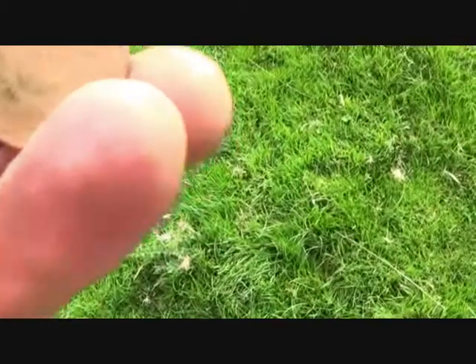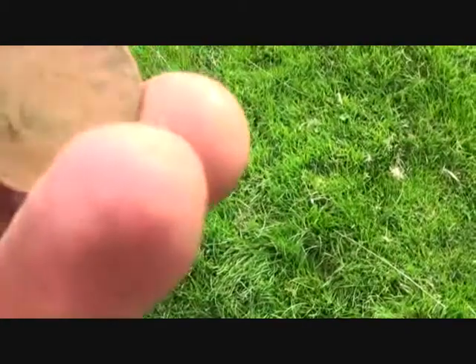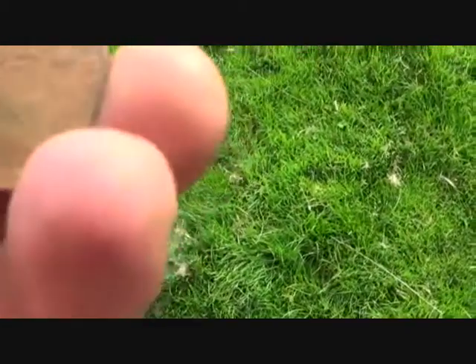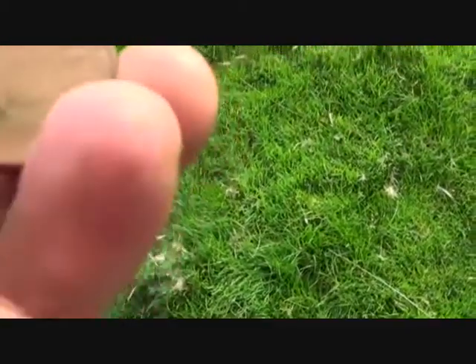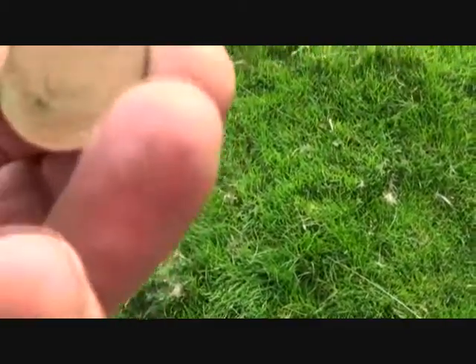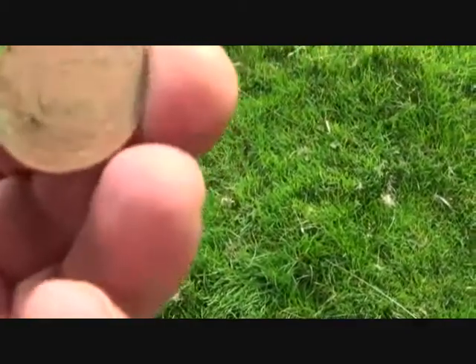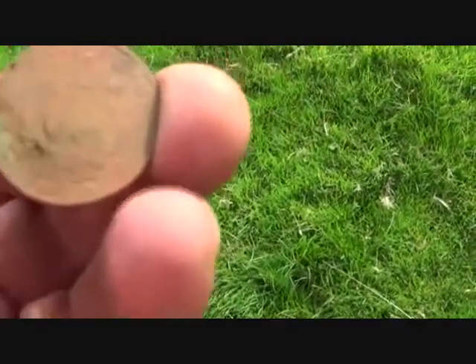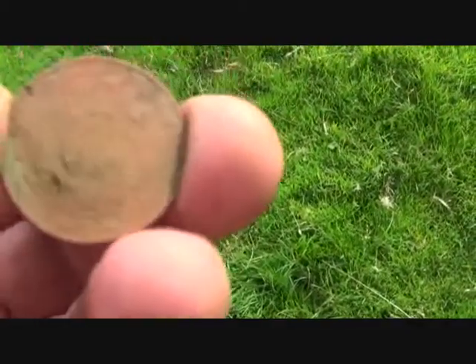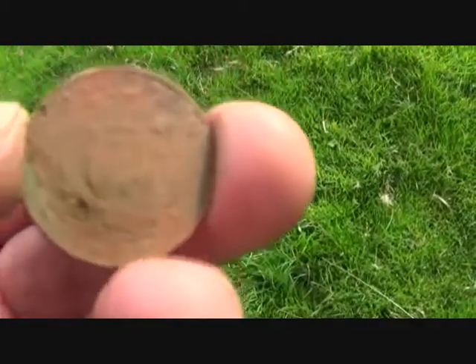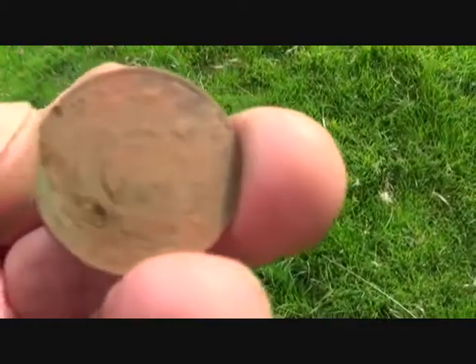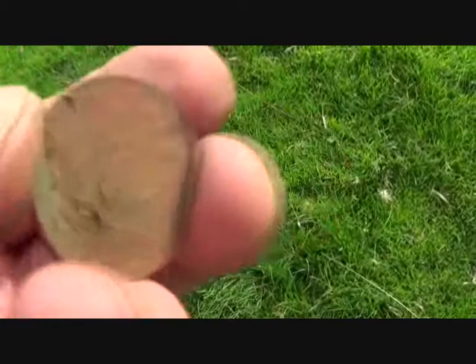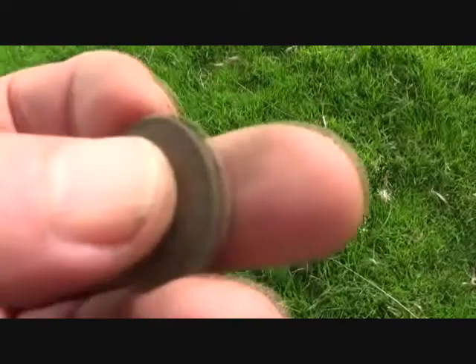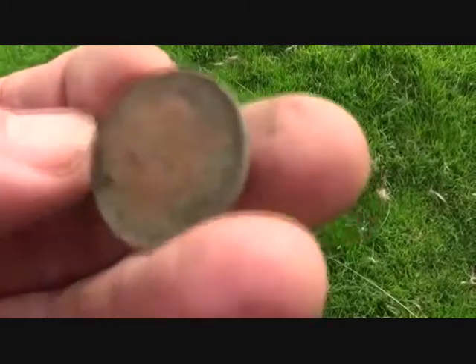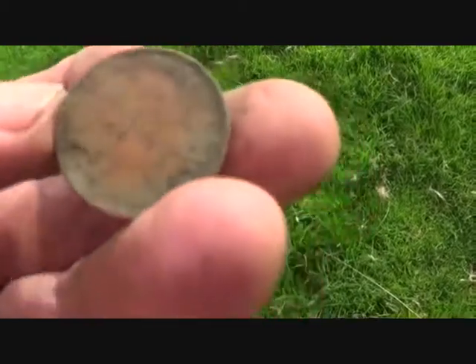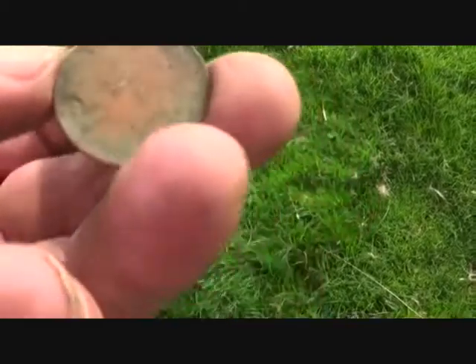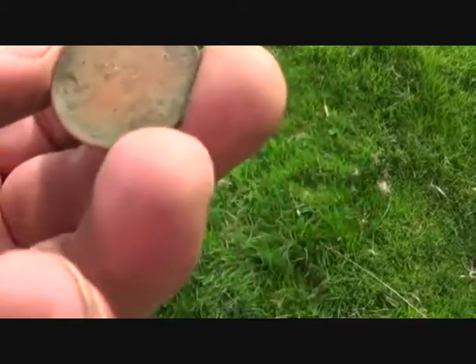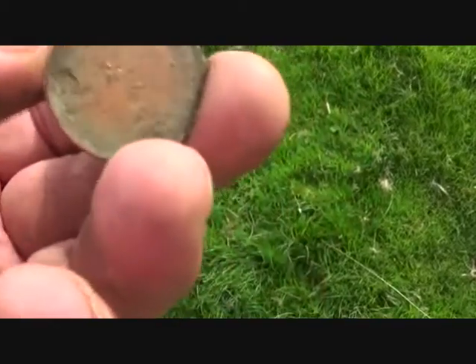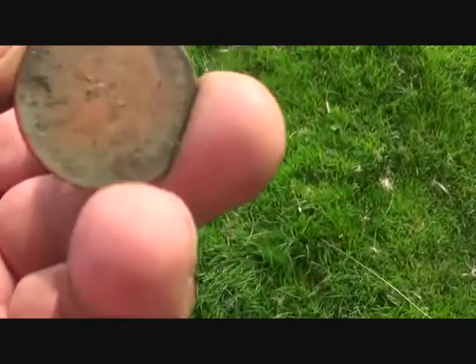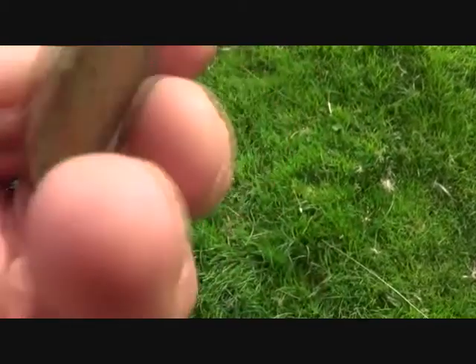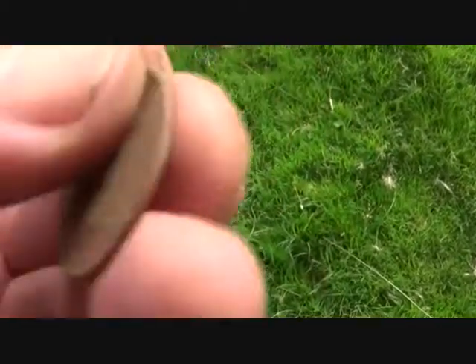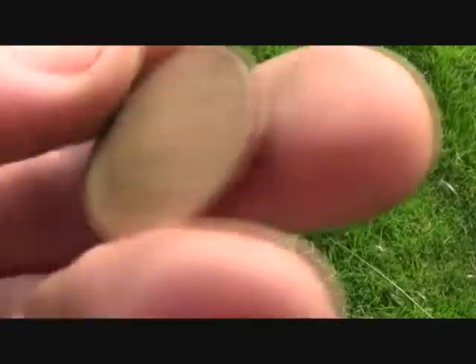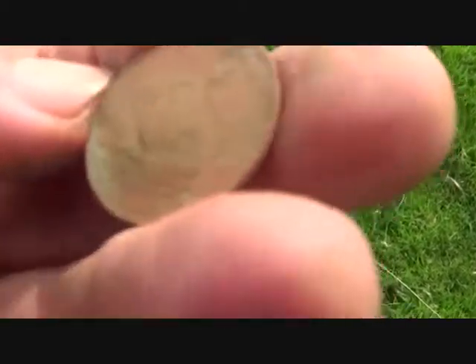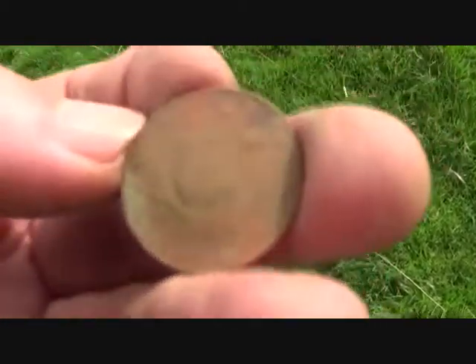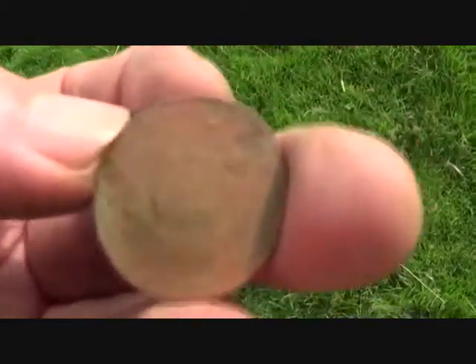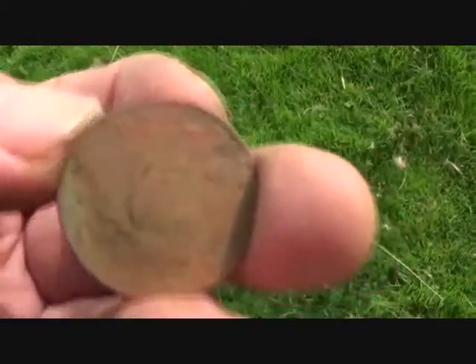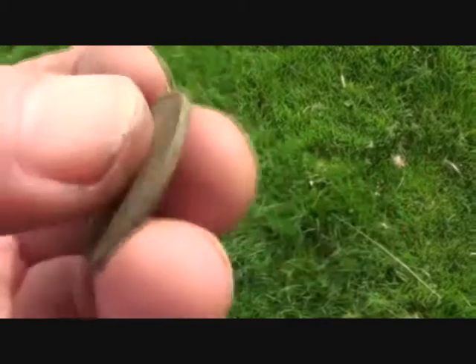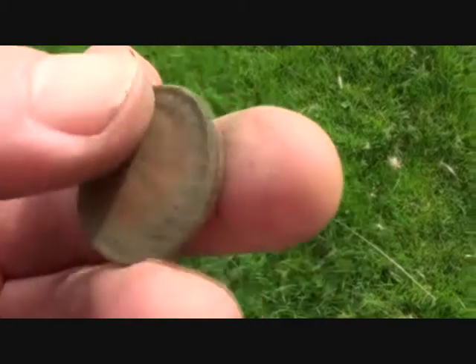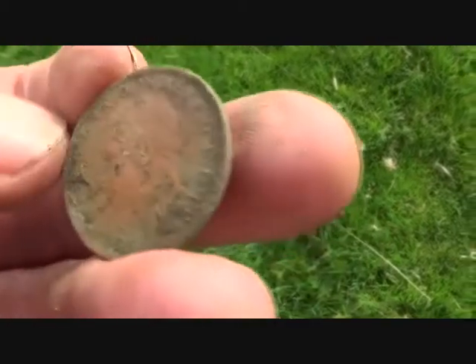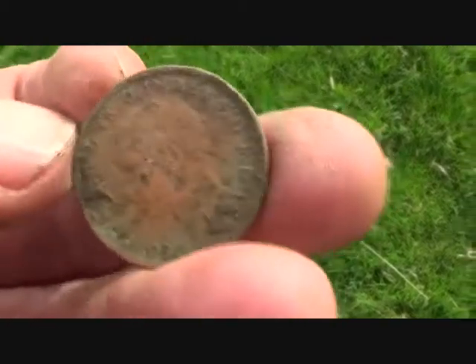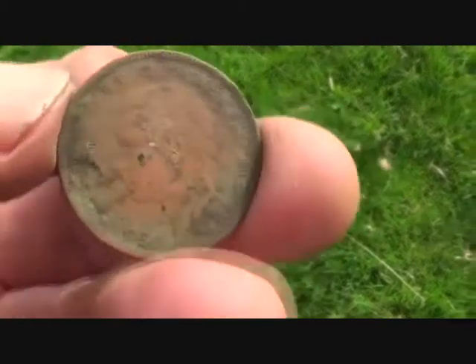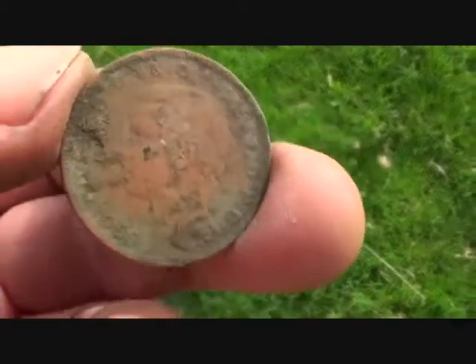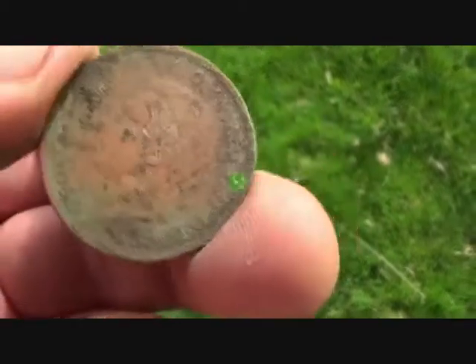A ship halfpenny — 1945 George VI. I shall just have a little look round here and then I'm going to give it up and I'm going to get some seals.